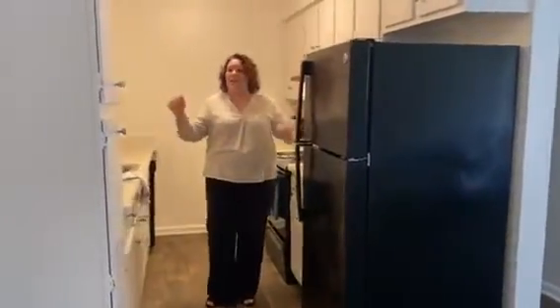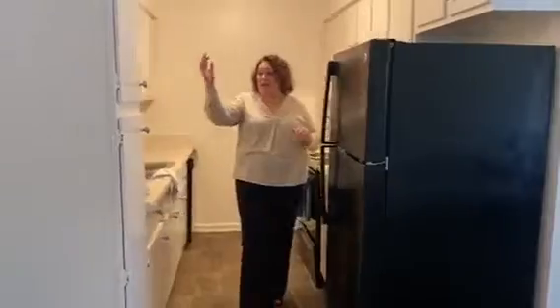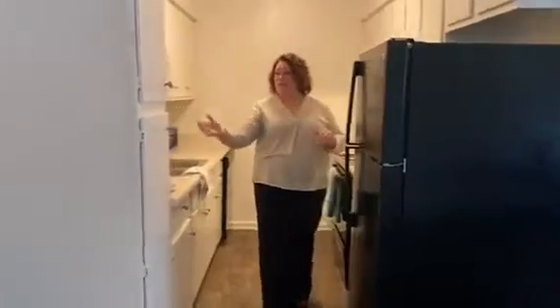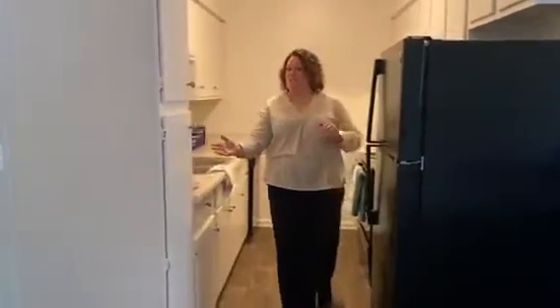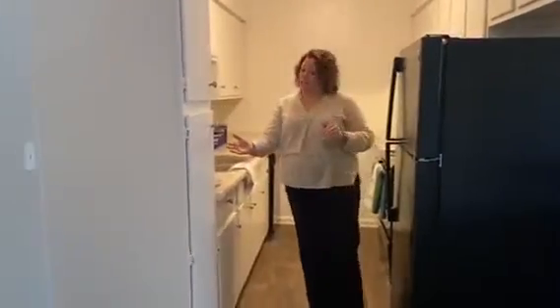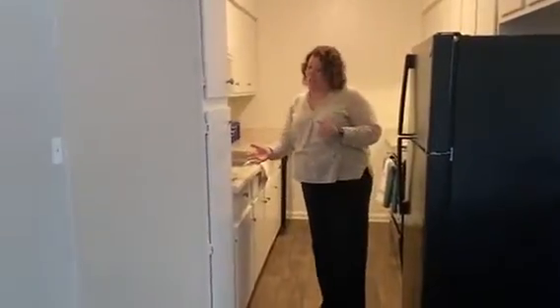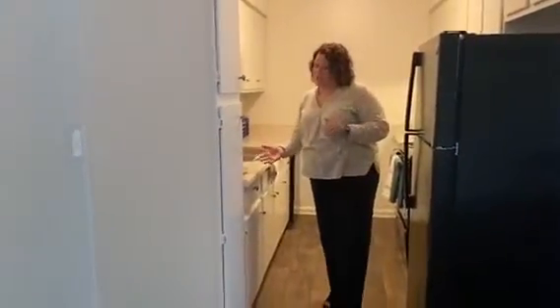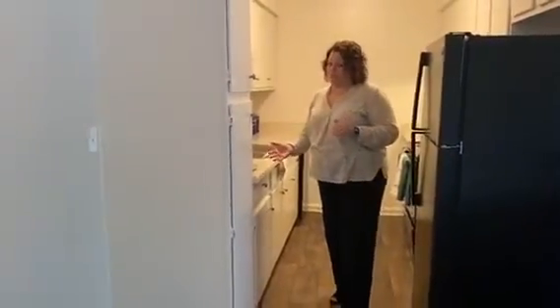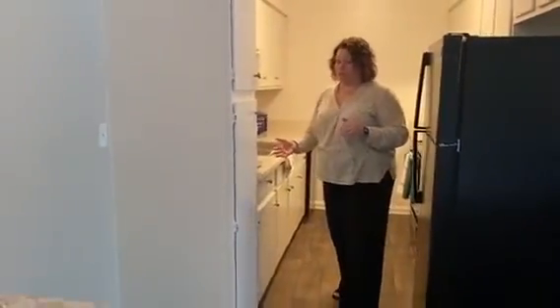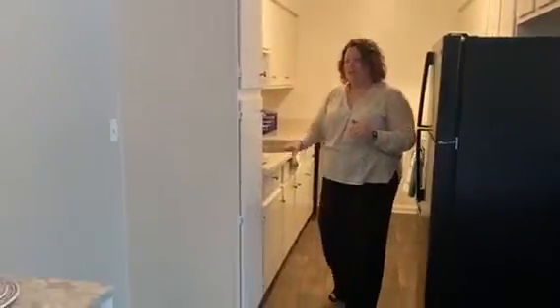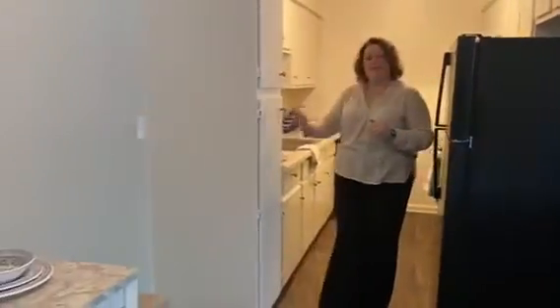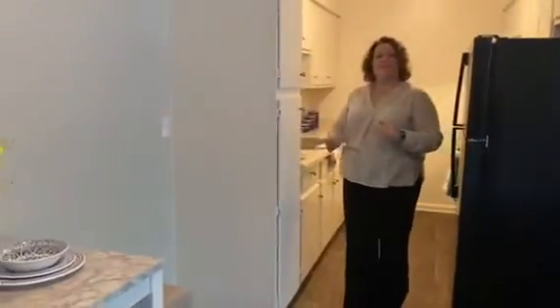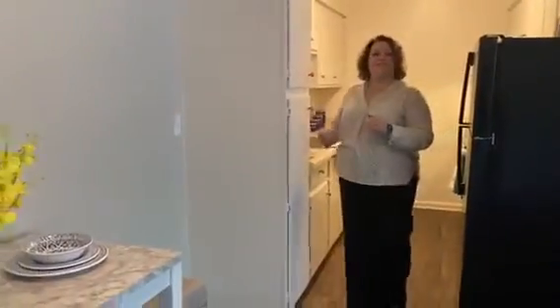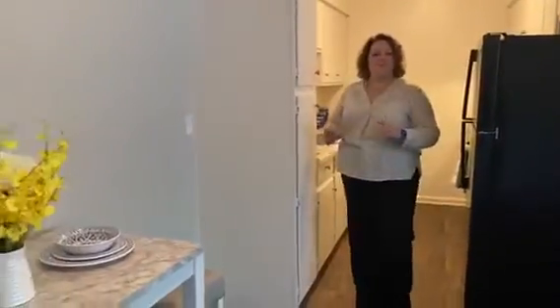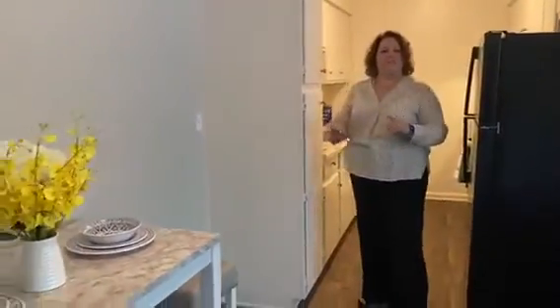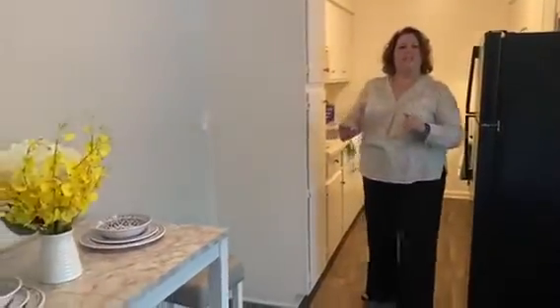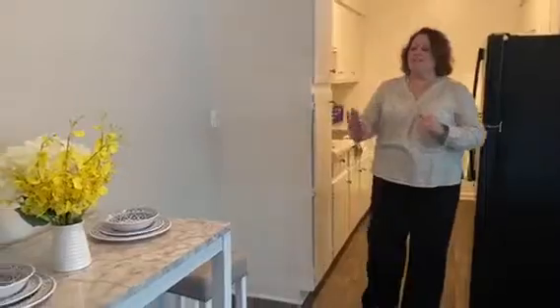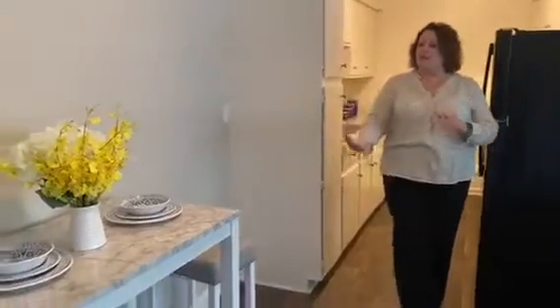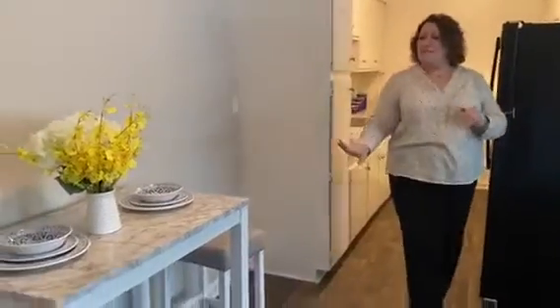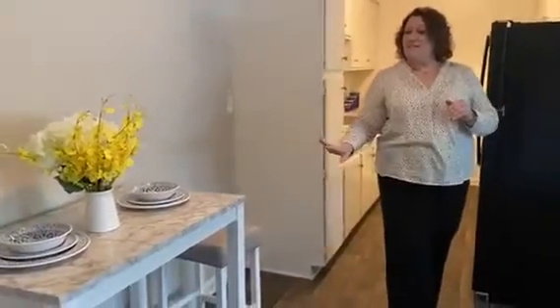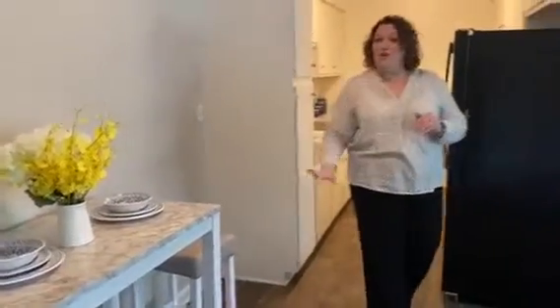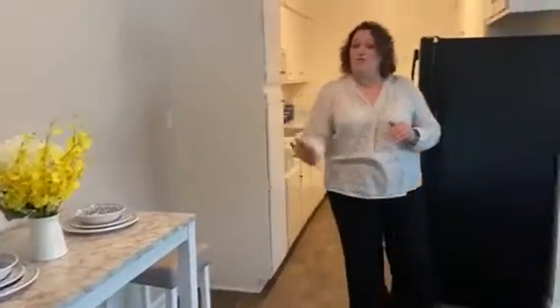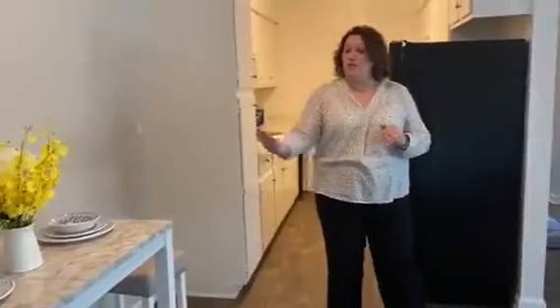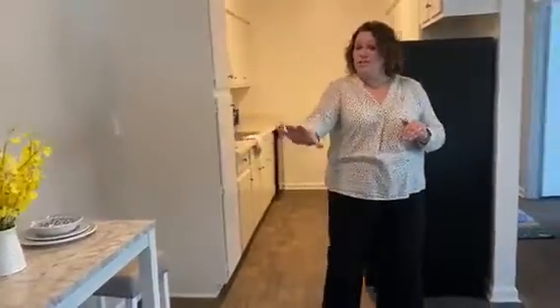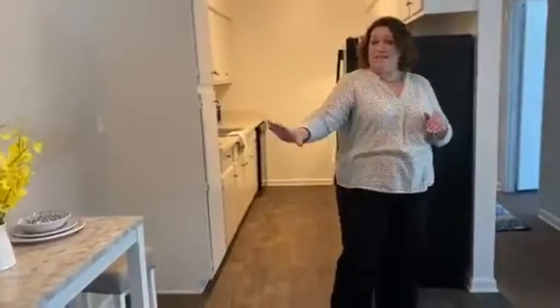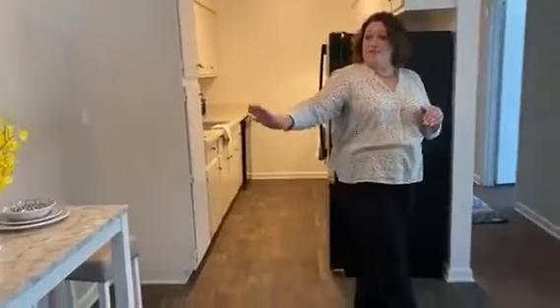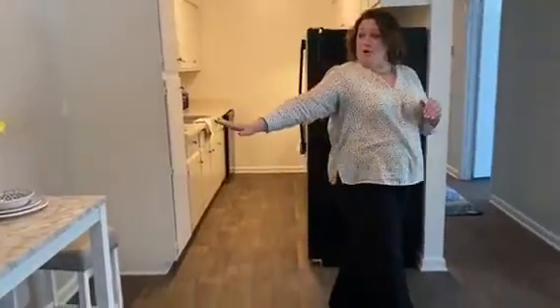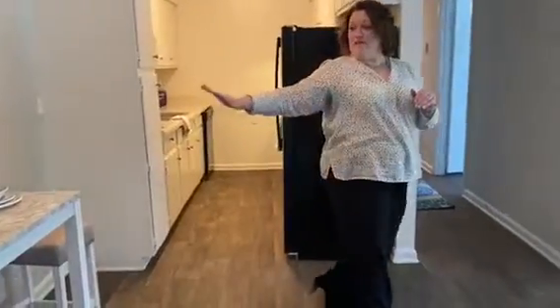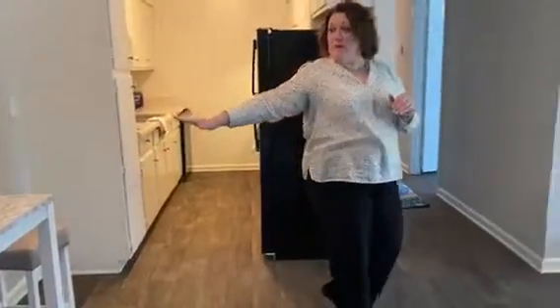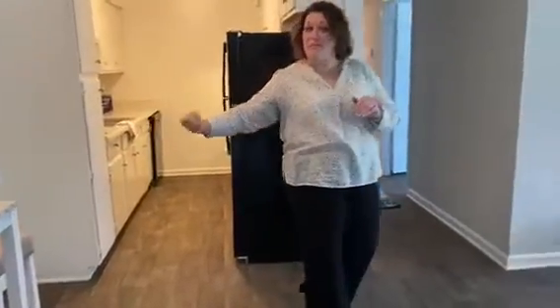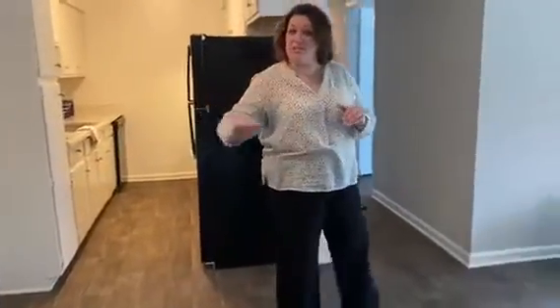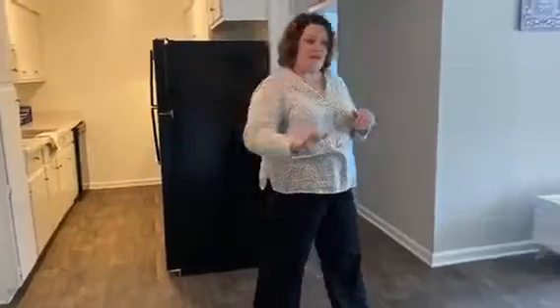Ample pantry space here so when your friends and family come visit, they can help themselves to whatever they need. Dining room space here for a full dining table or even a pub table just like that.